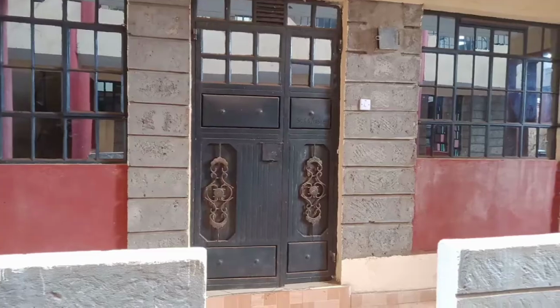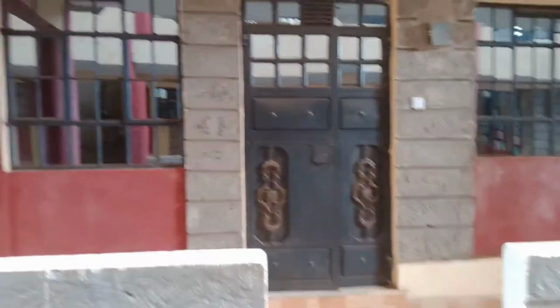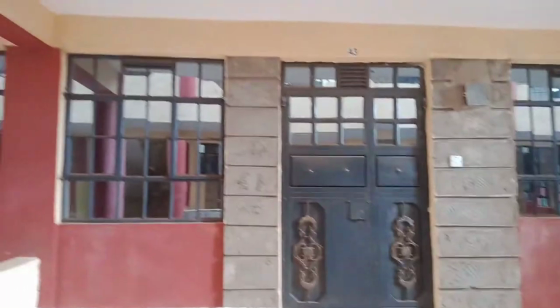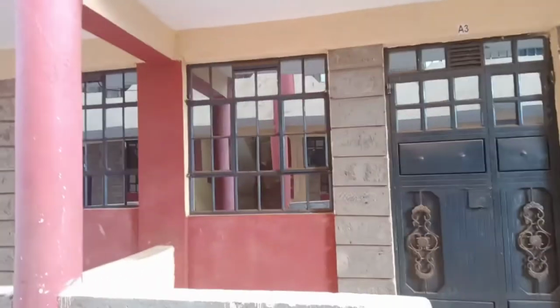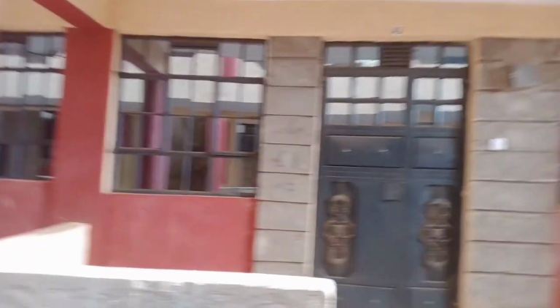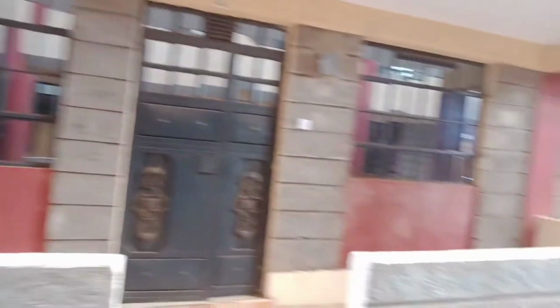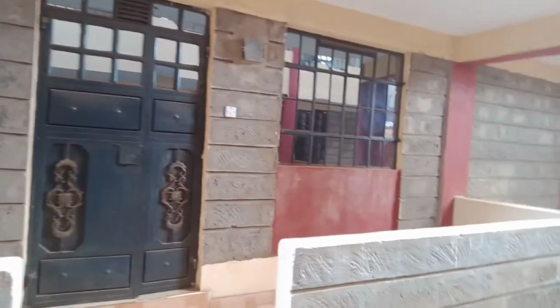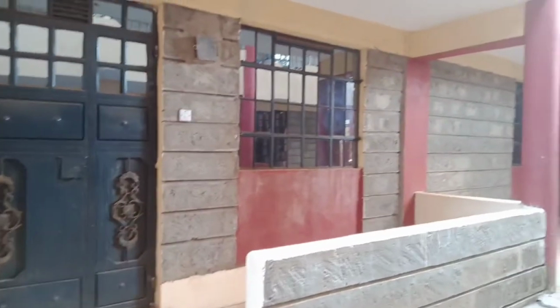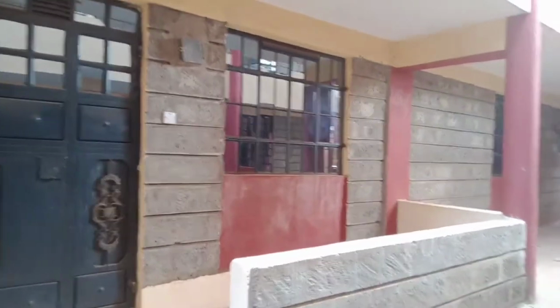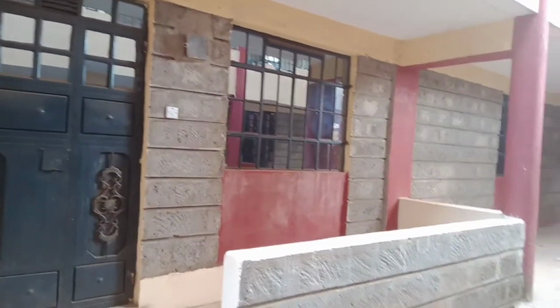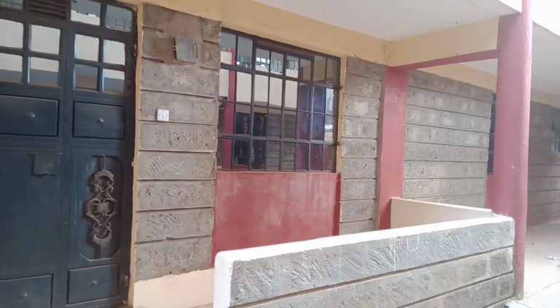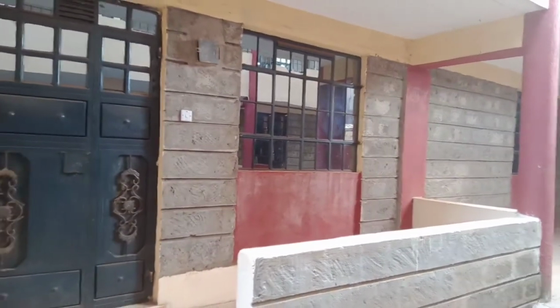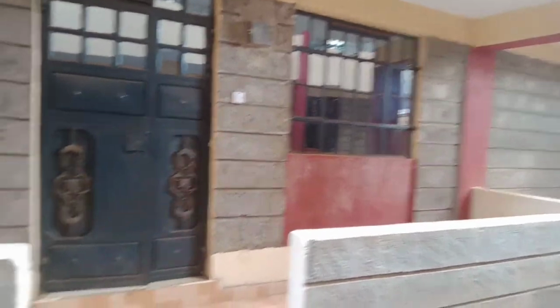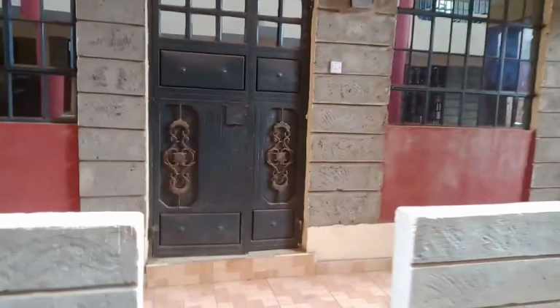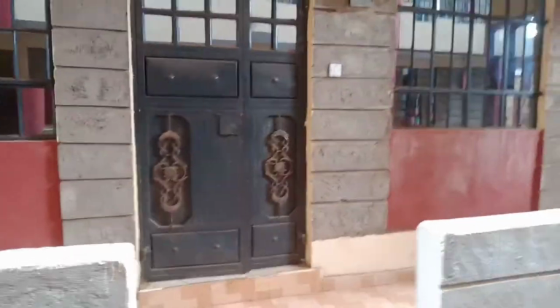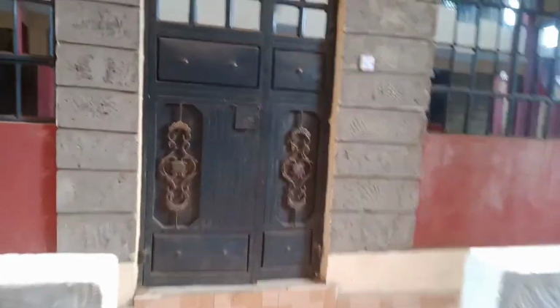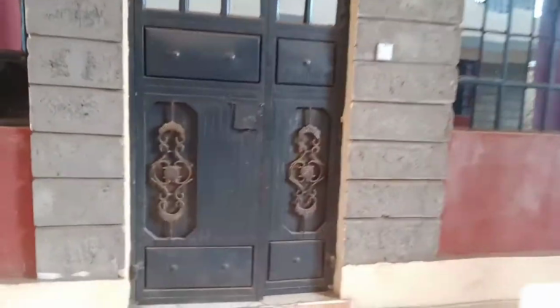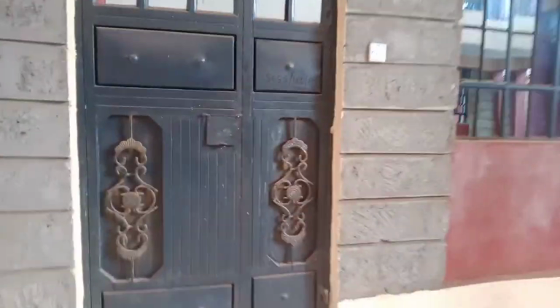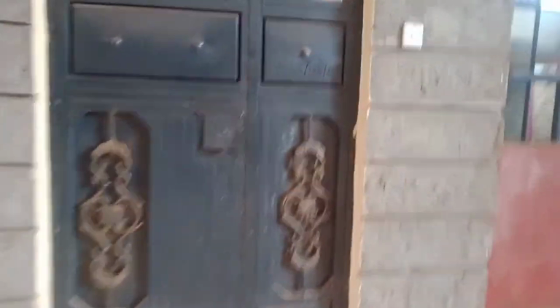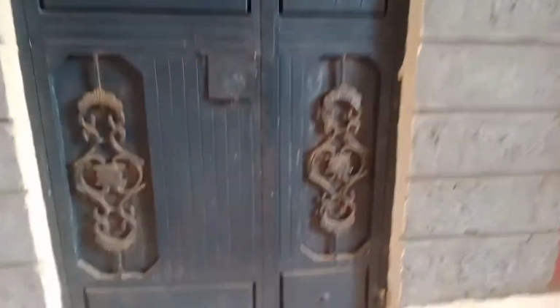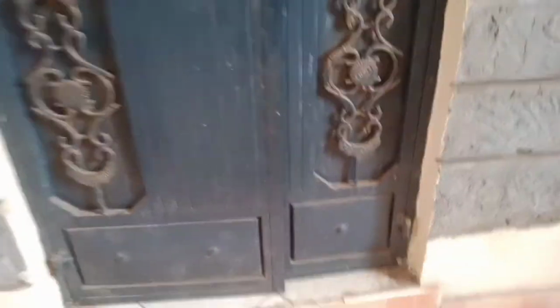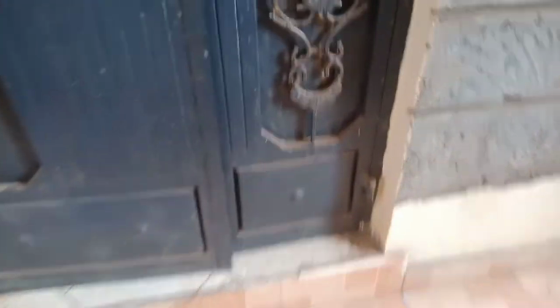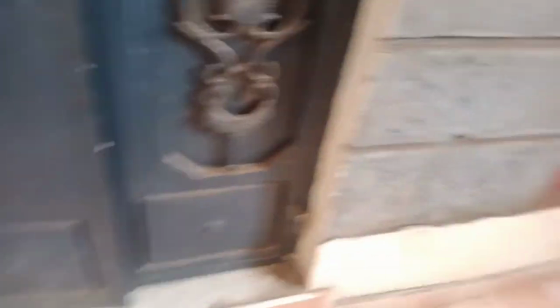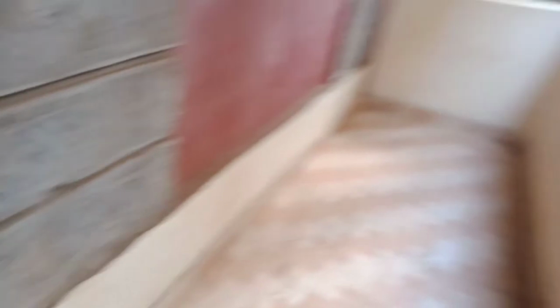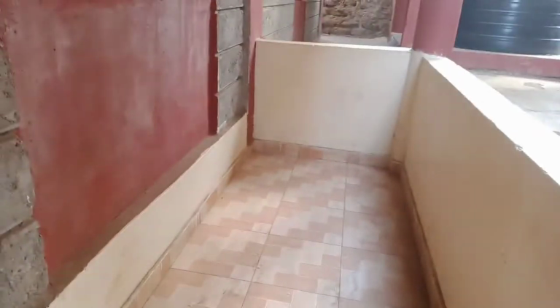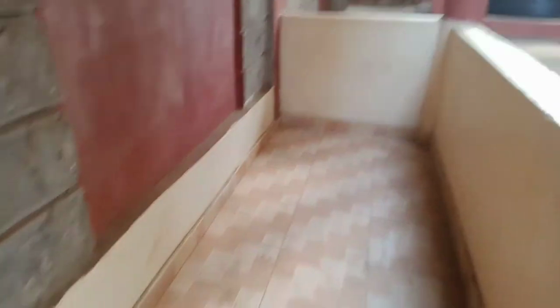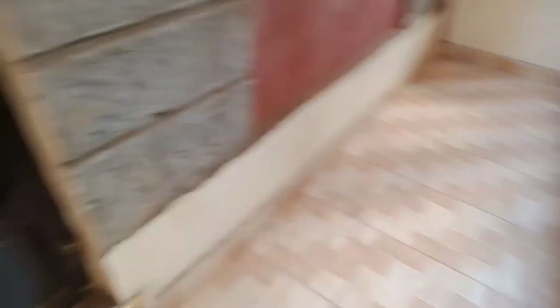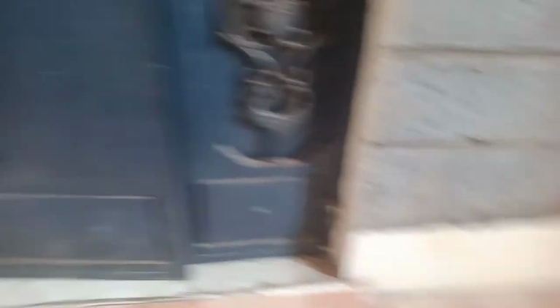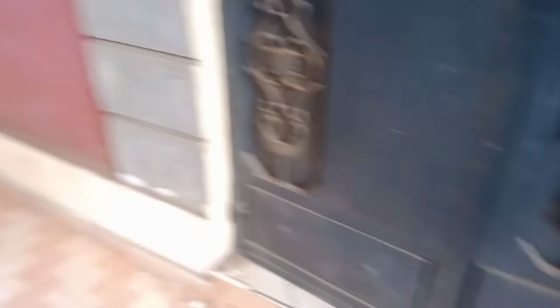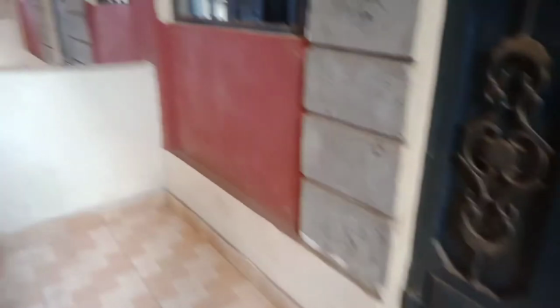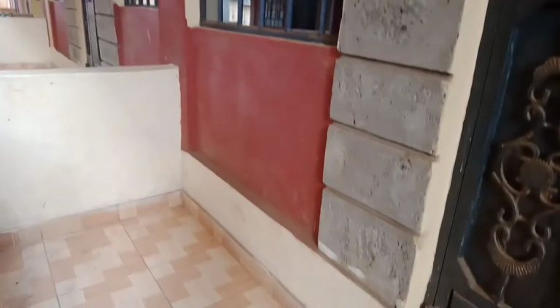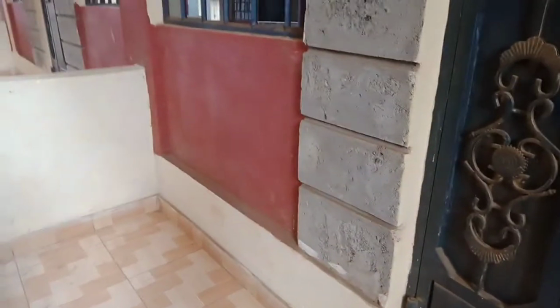Hello guys, thank you so much for coming back to my channel. For the new subscribers, karibuni sana, and for the returning subscribers, karibuni pia. I came across this house and I thought it's wise to share it with you guys.